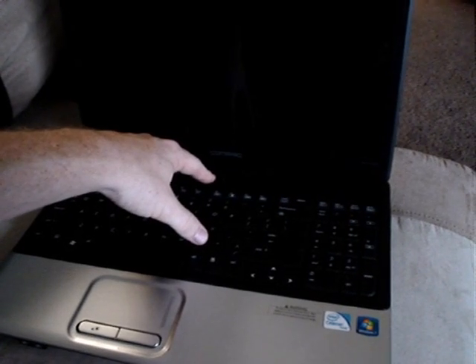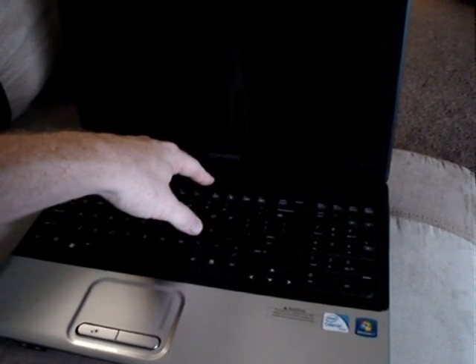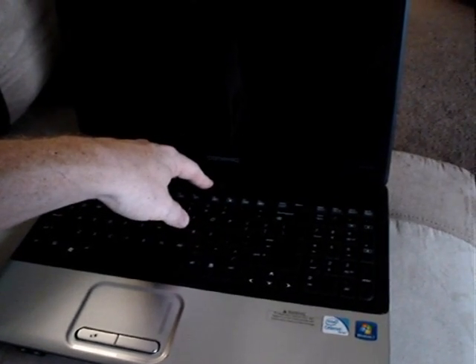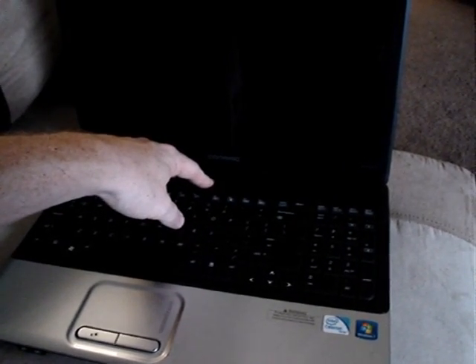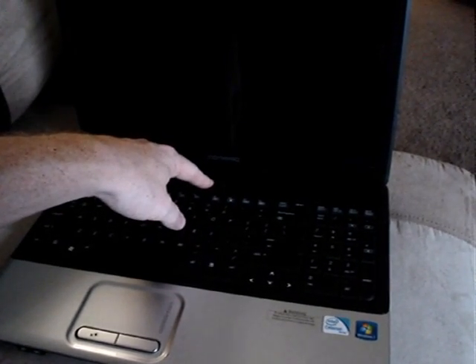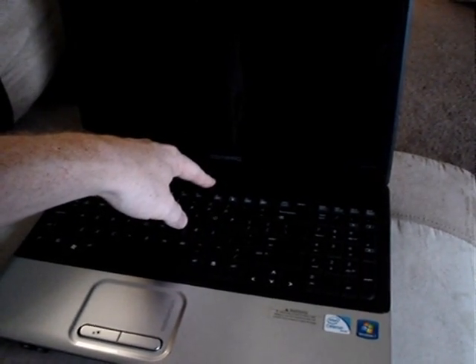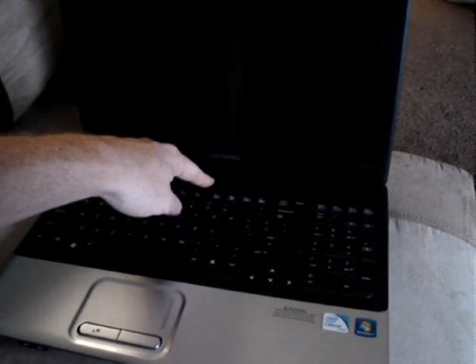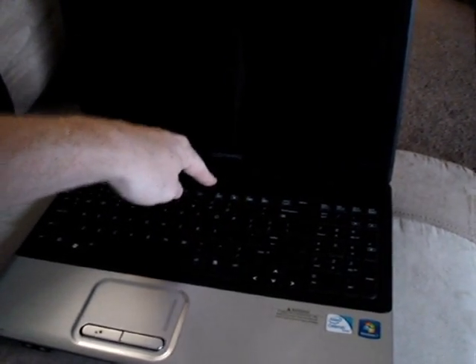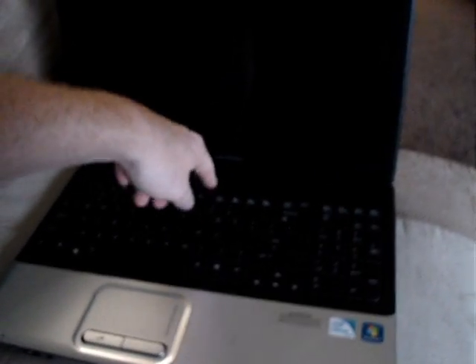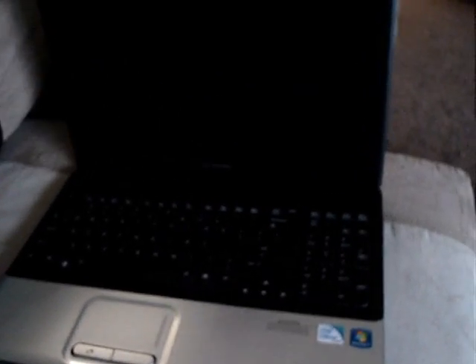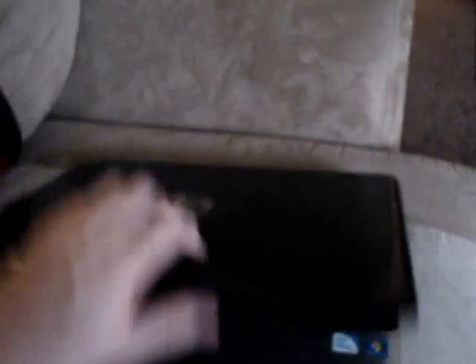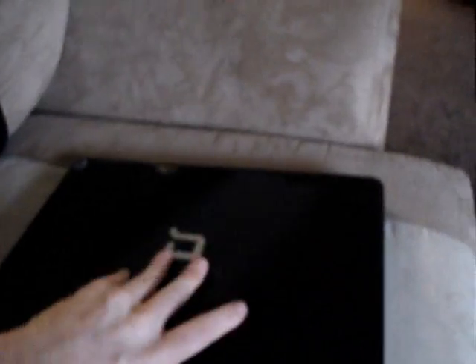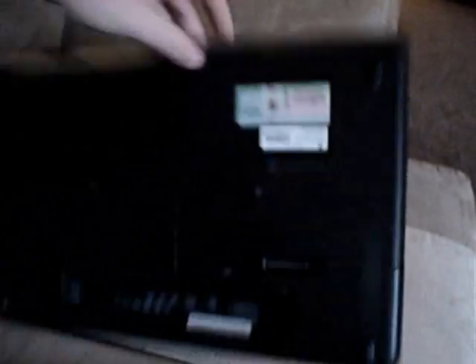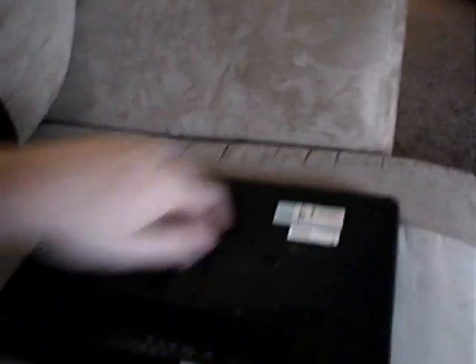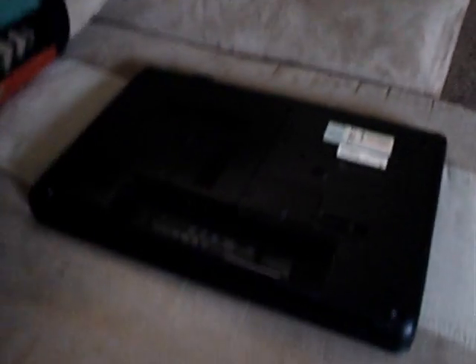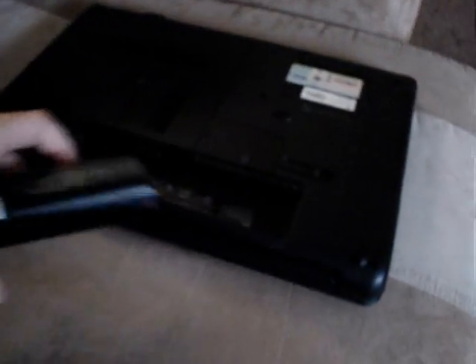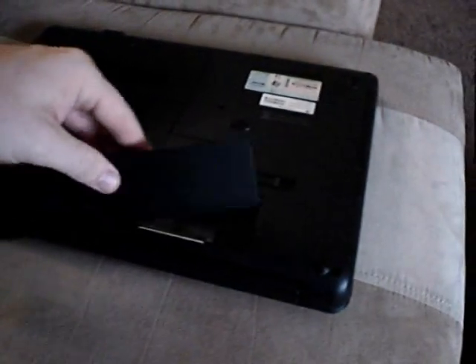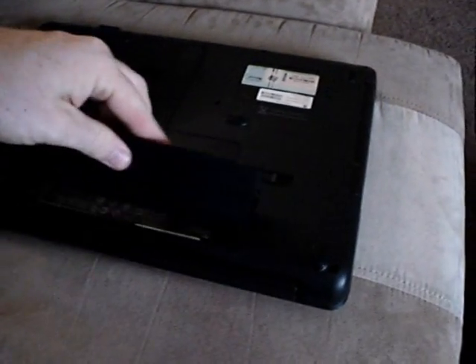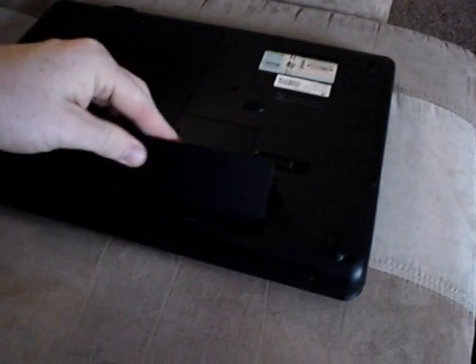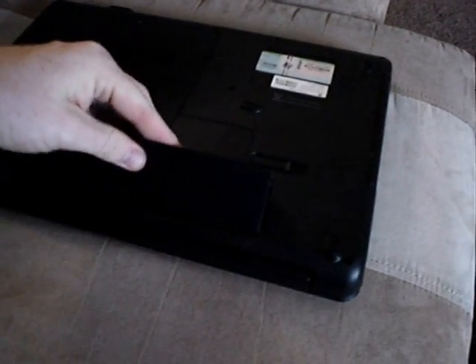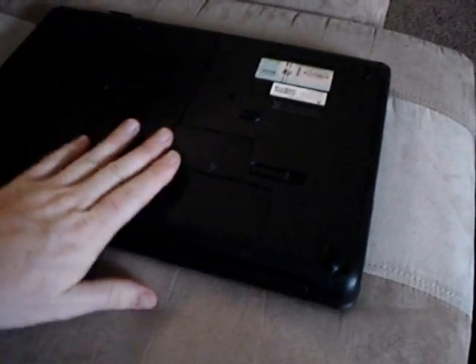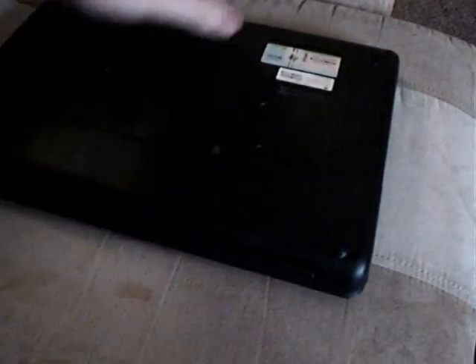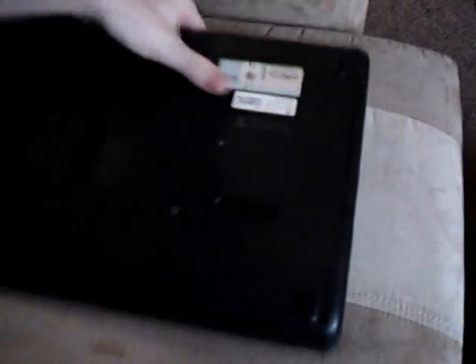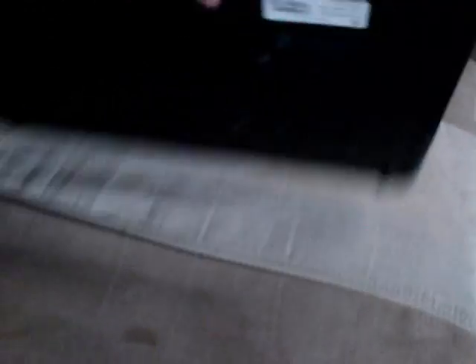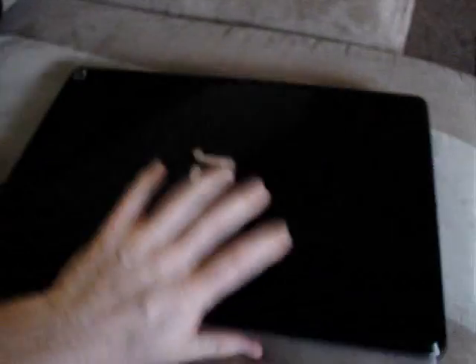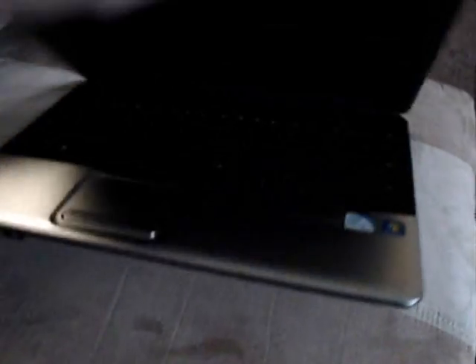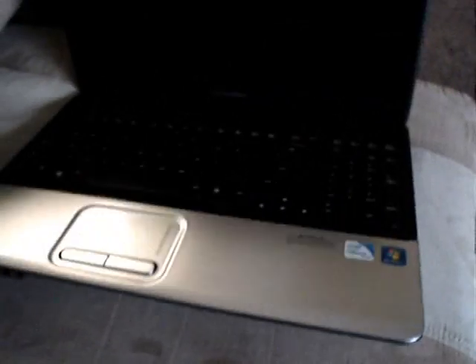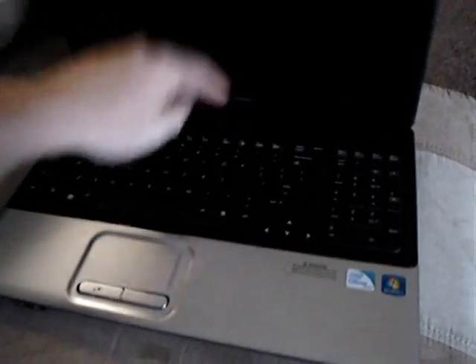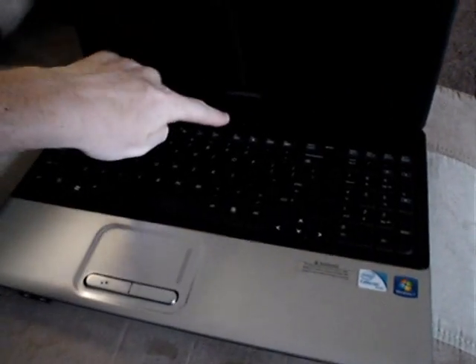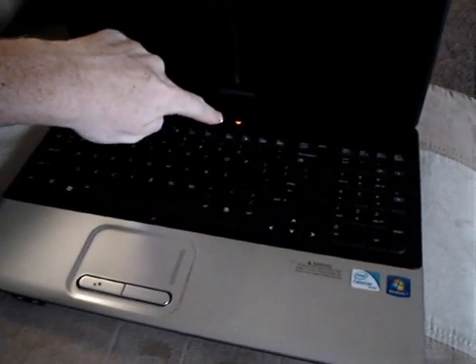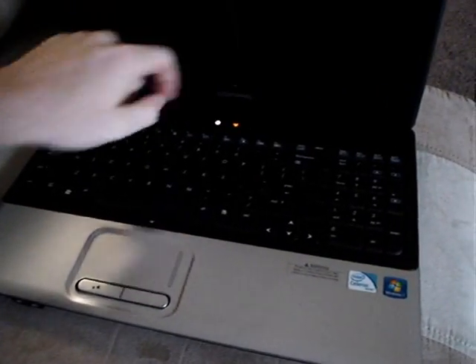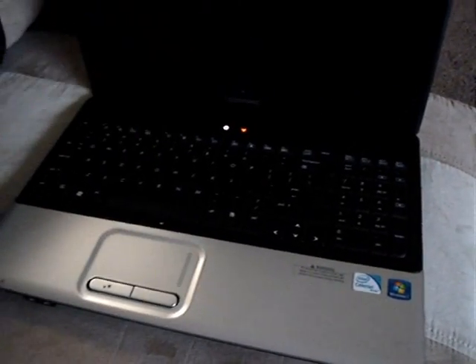So that's about 10 seconds. Do this — put the battery back in, and then it turns on.